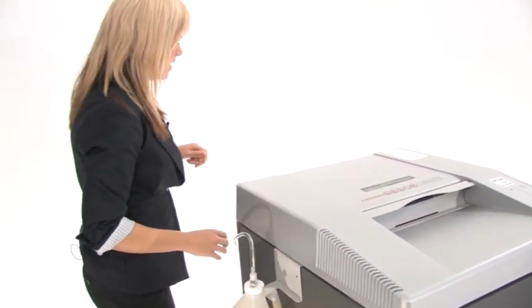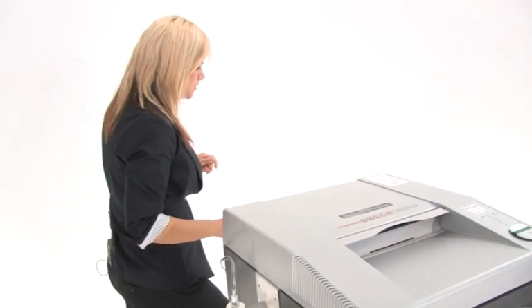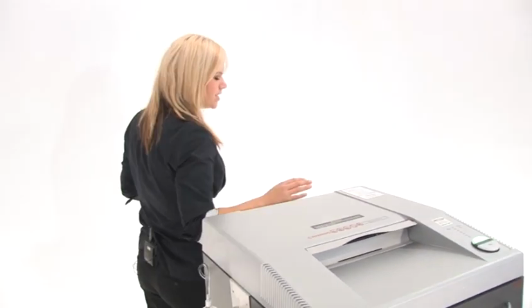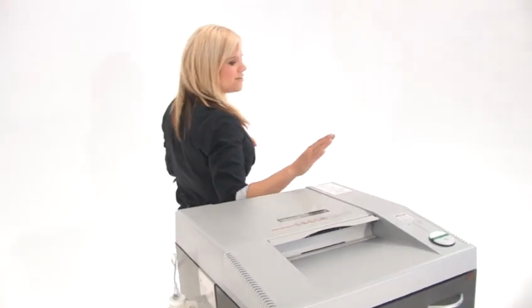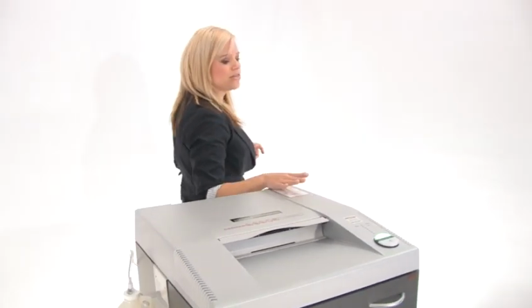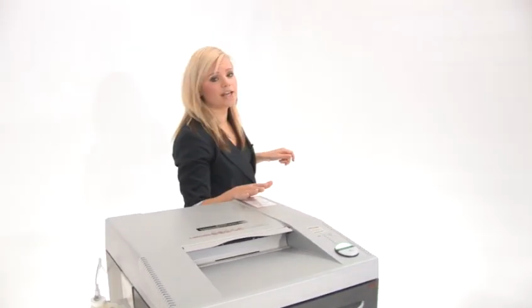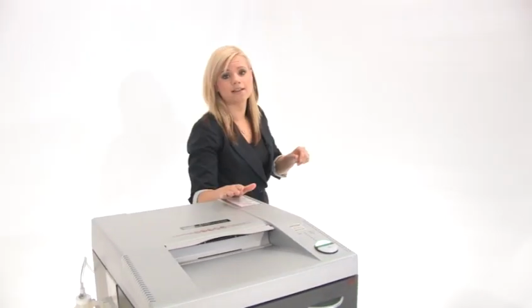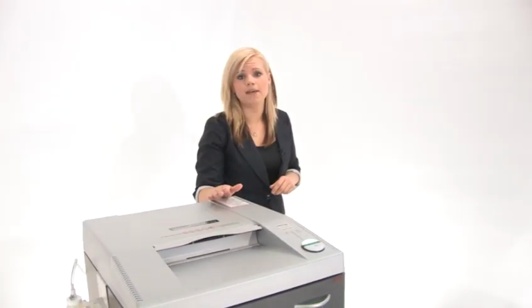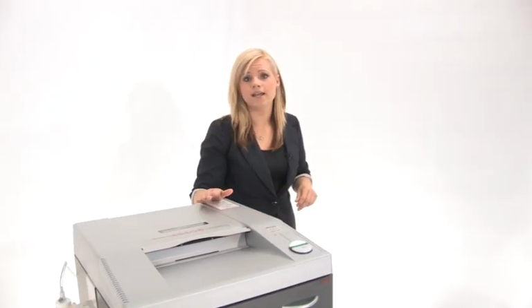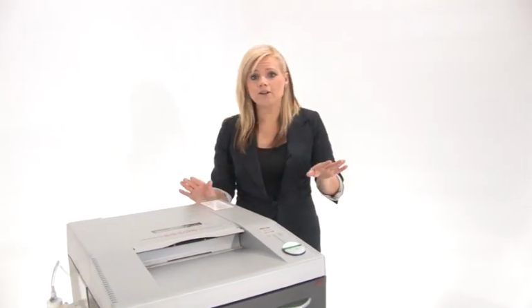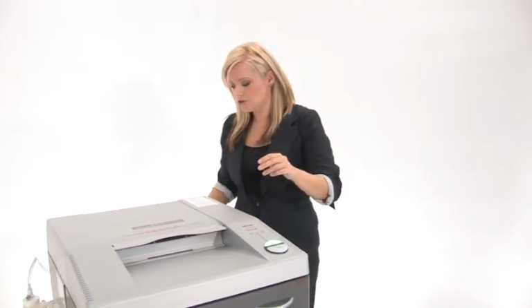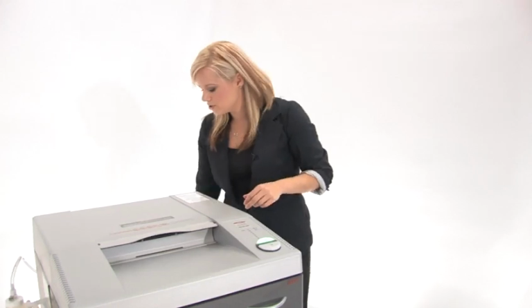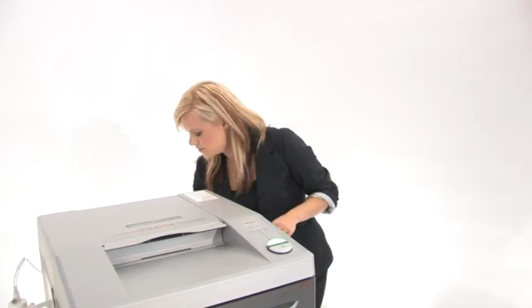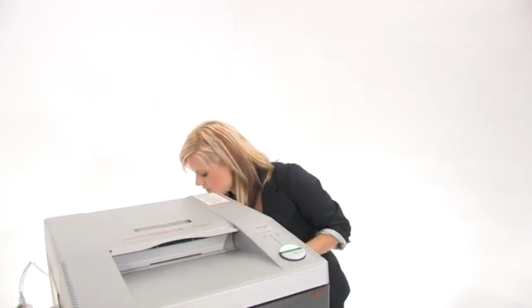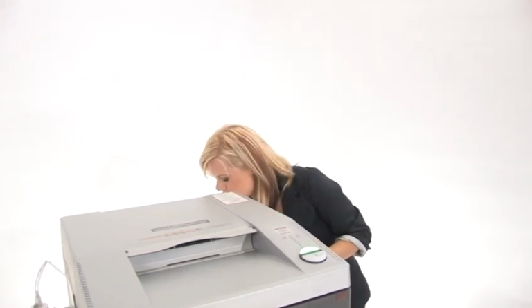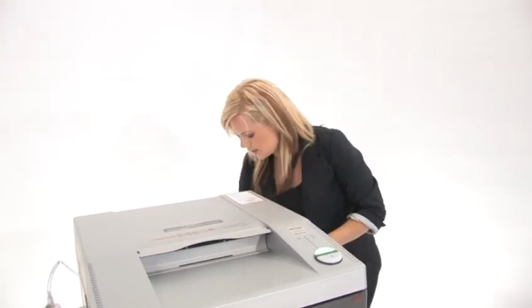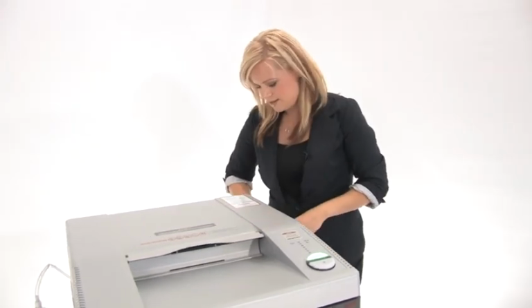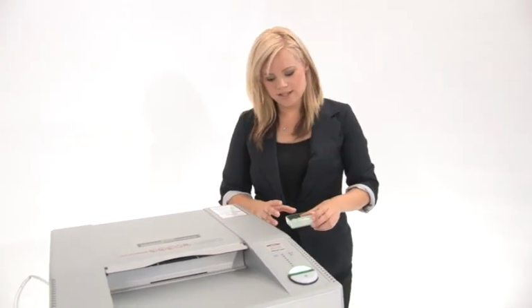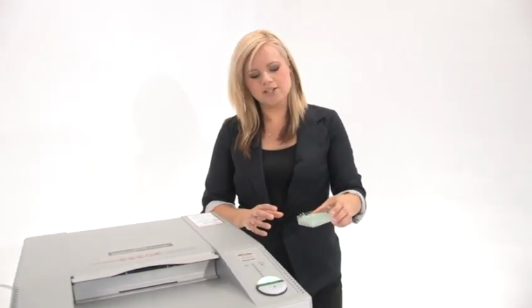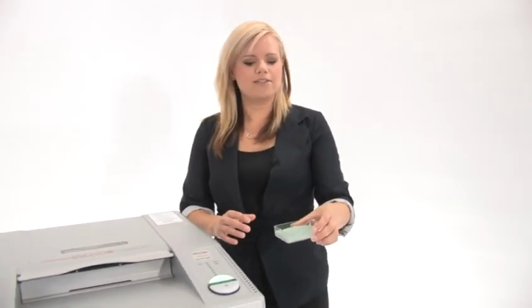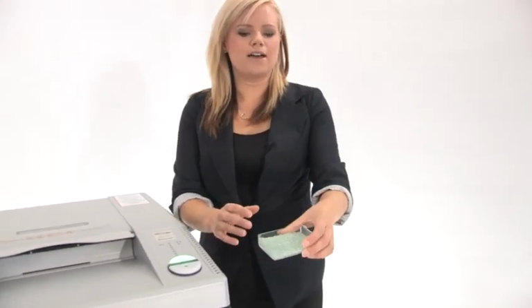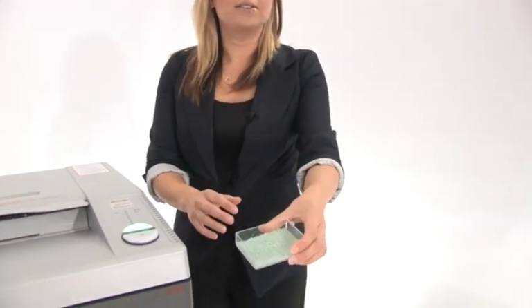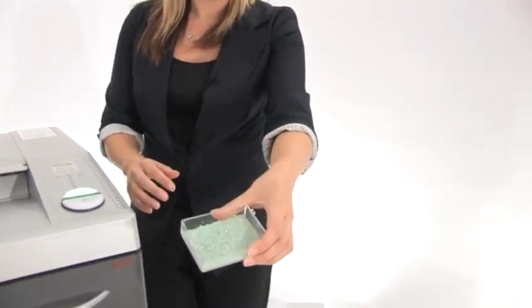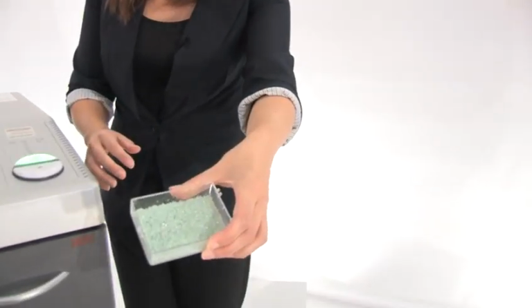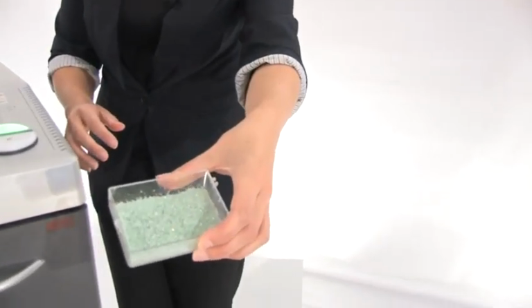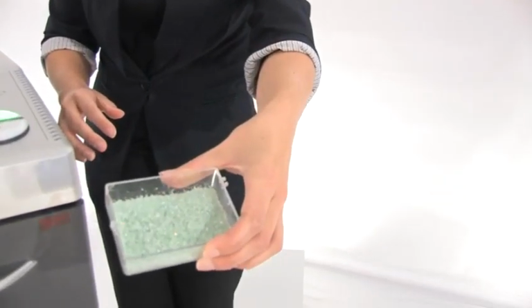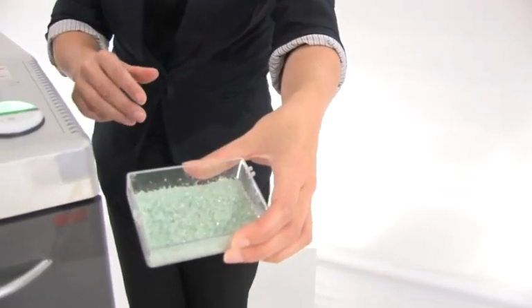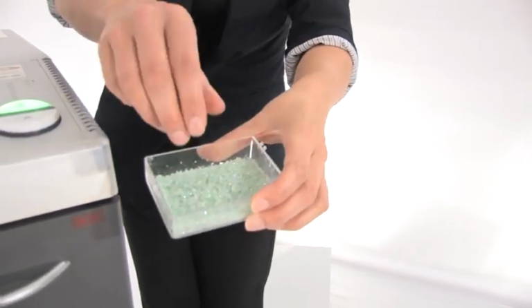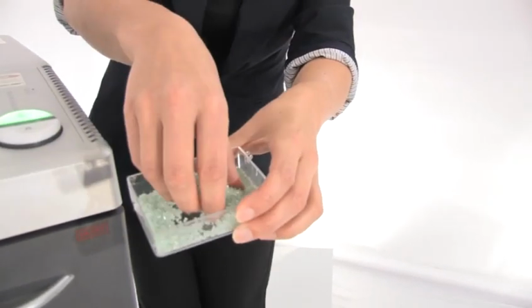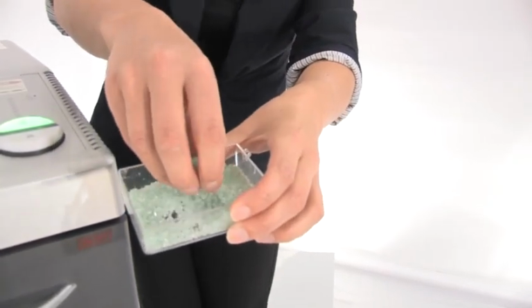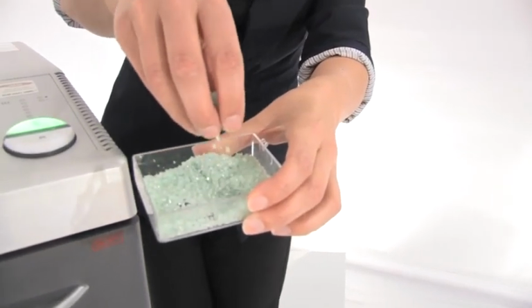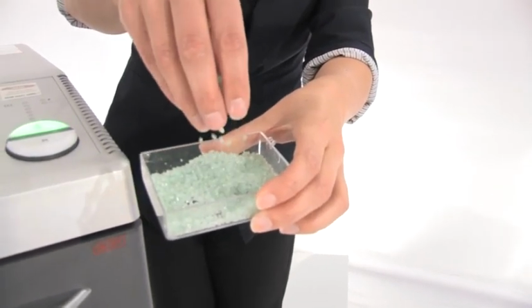This machine has a 30 gallon bin, and I'll show you what the shreds are going to look like — check these out. These are nice level 6 right there, beautiful.